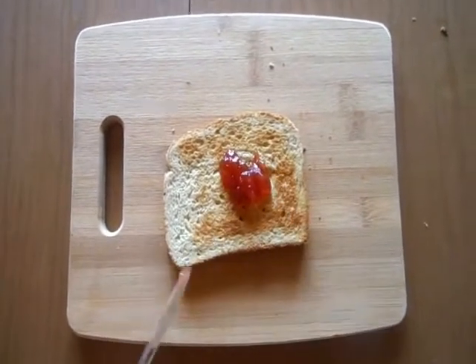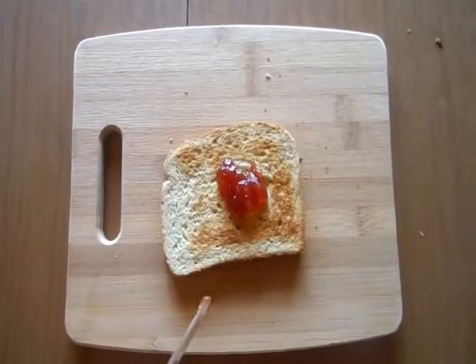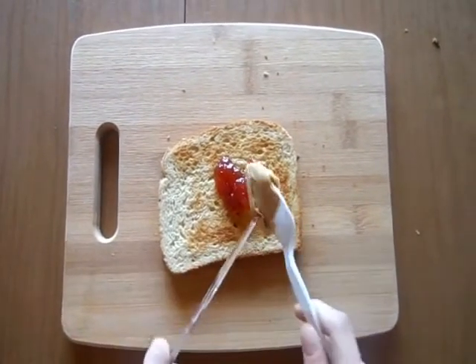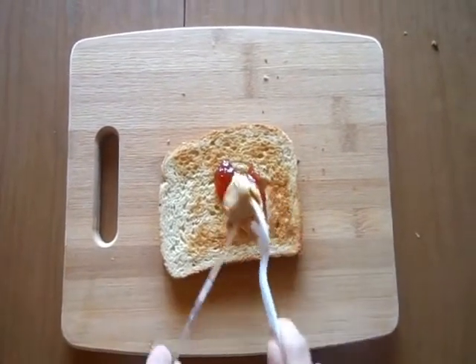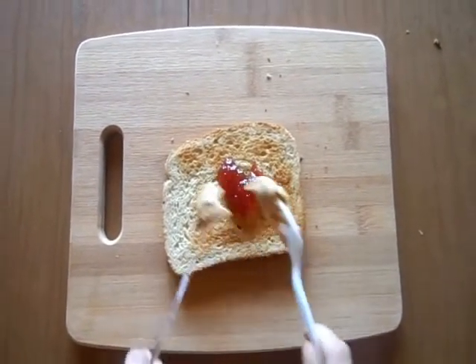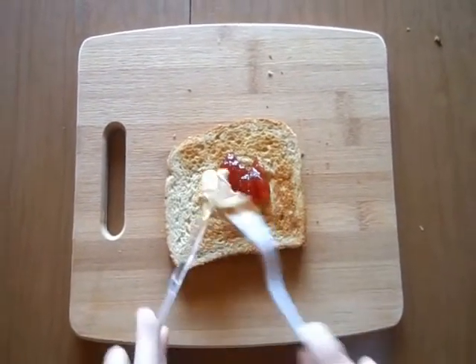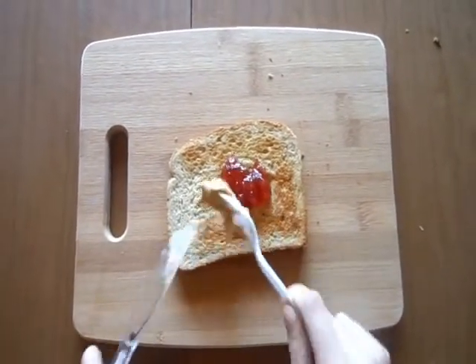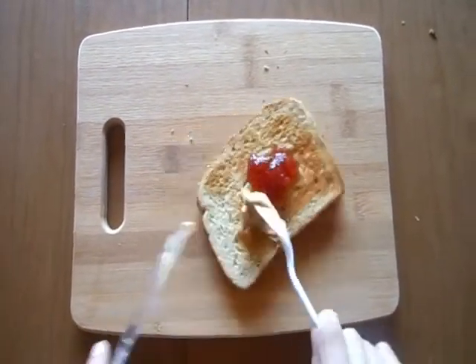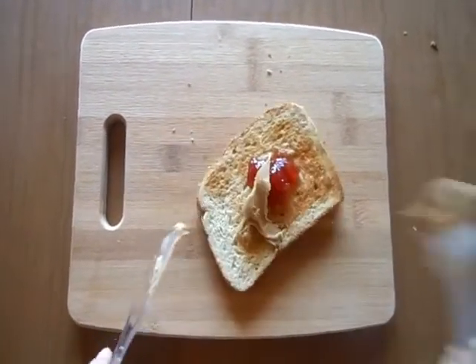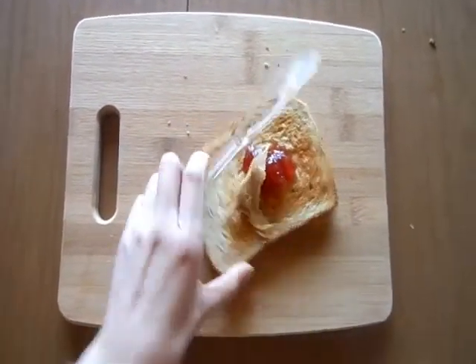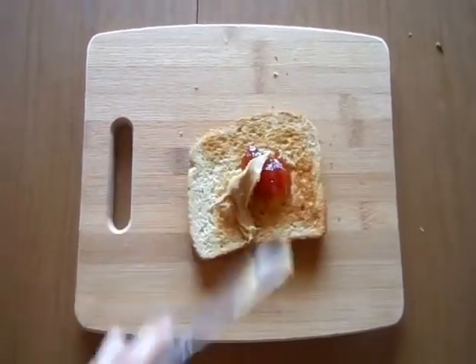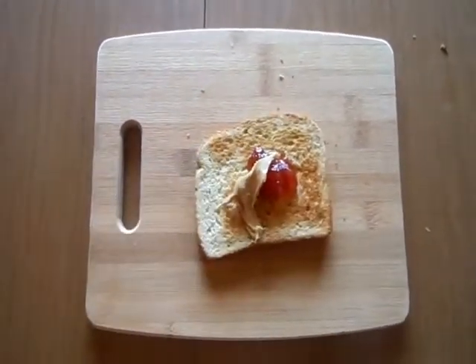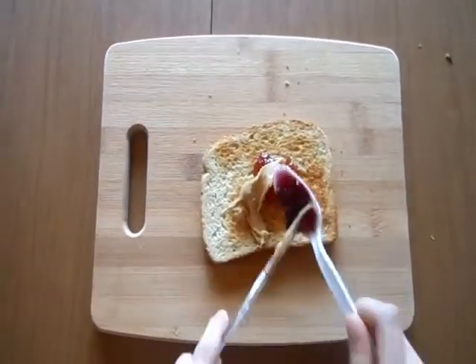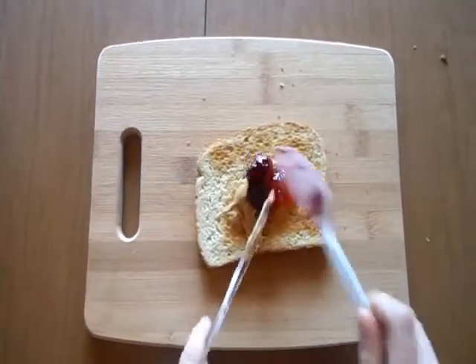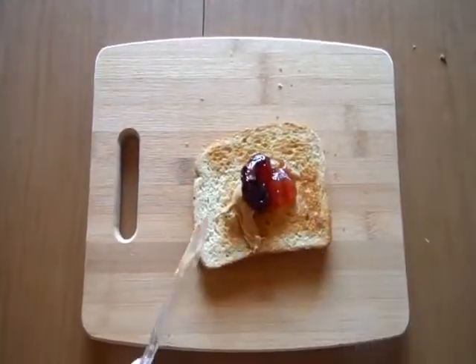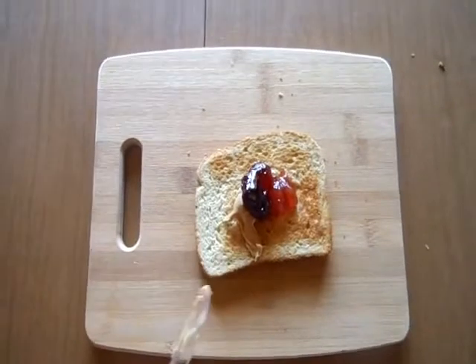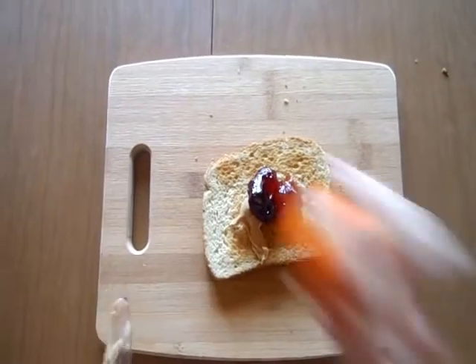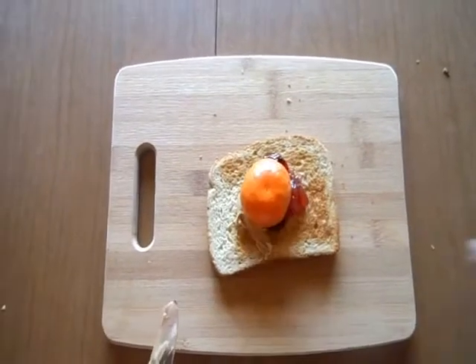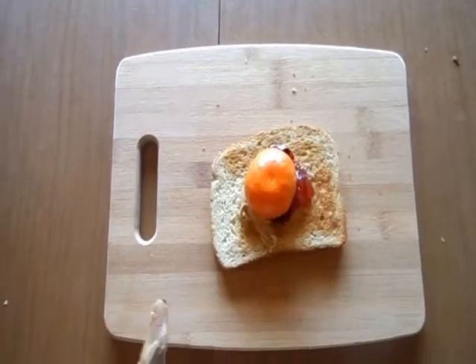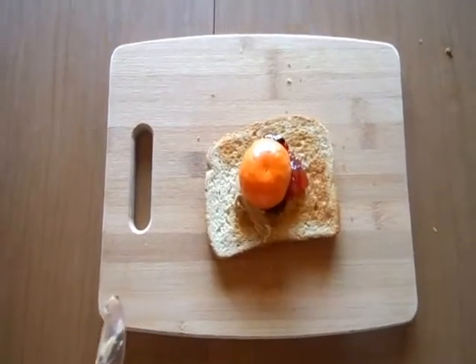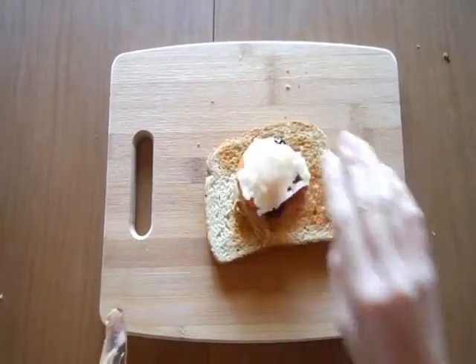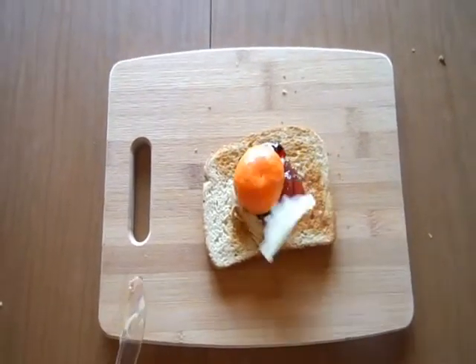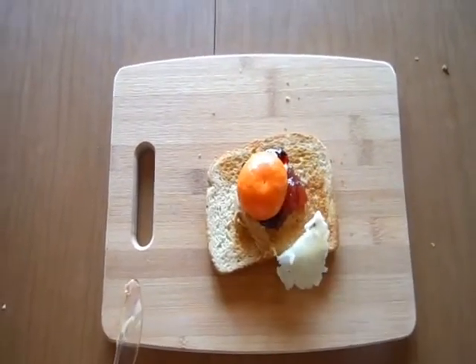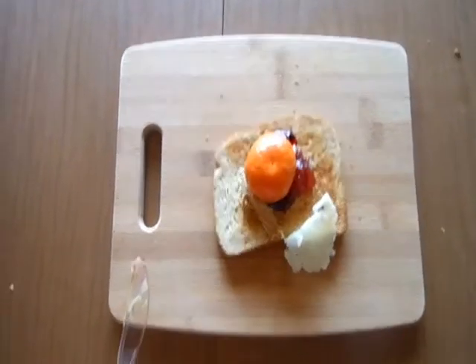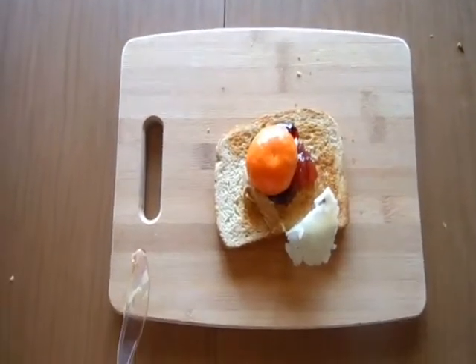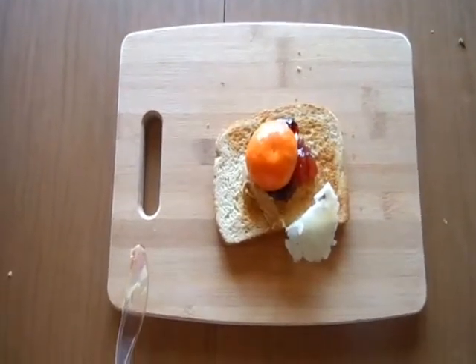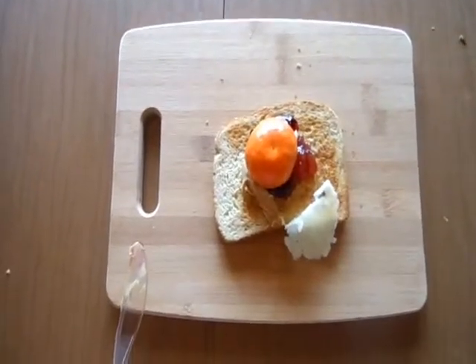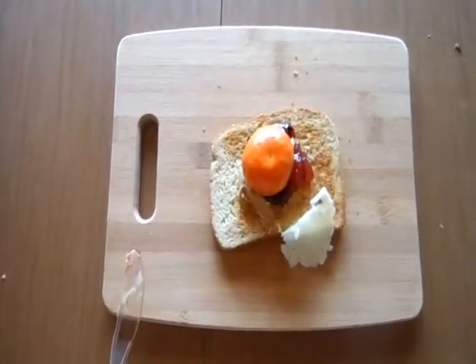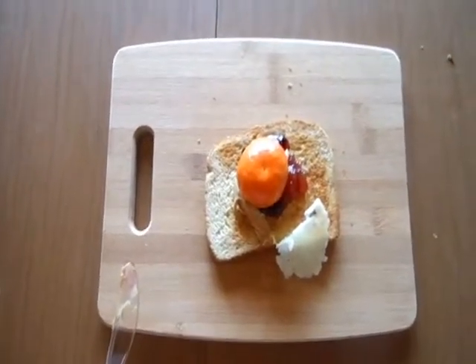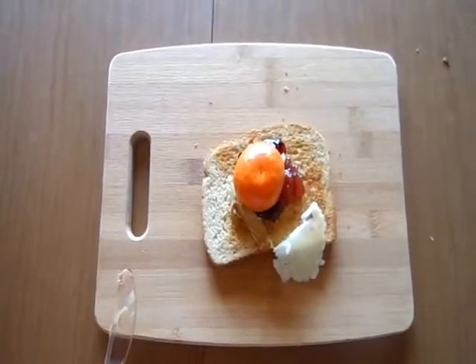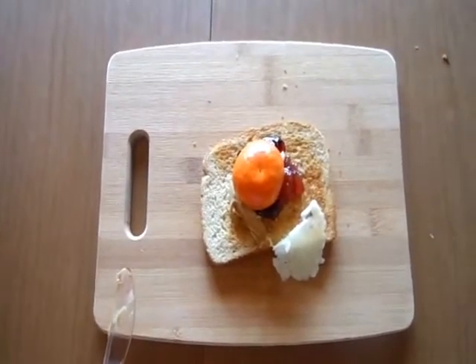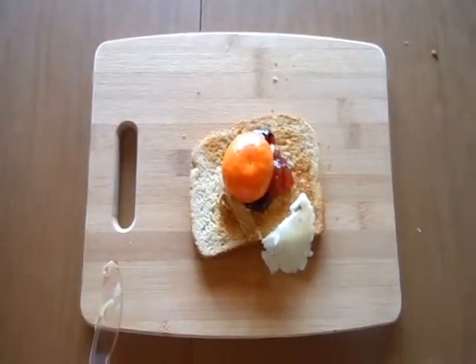Toast is awesome. You can put so many toppings on it — strawberry preserves, peanut butter, grape jelly, fruit butter. And math inspiration strikes again: toast could be turned into a golden rectangle.